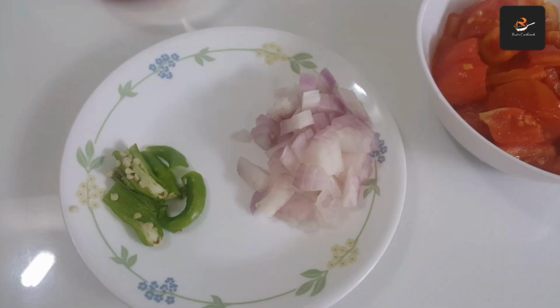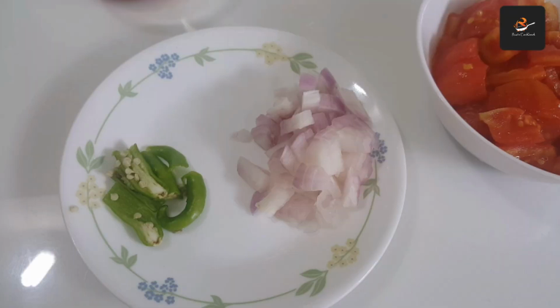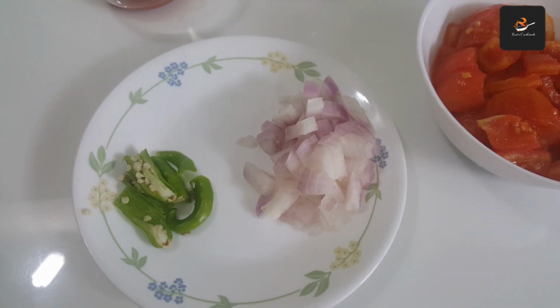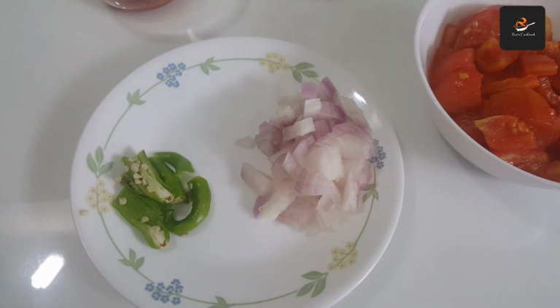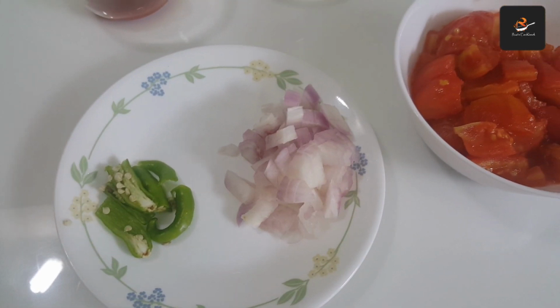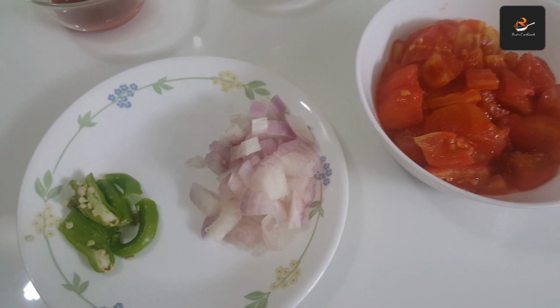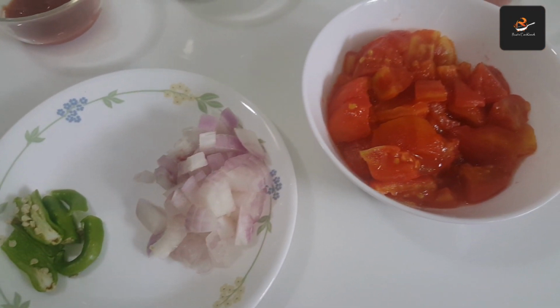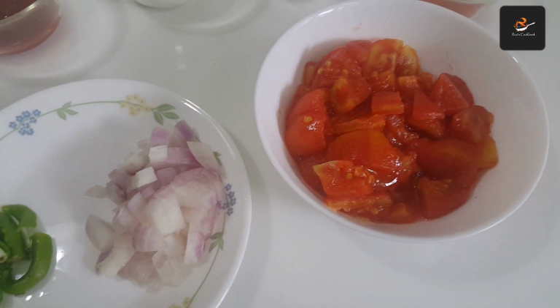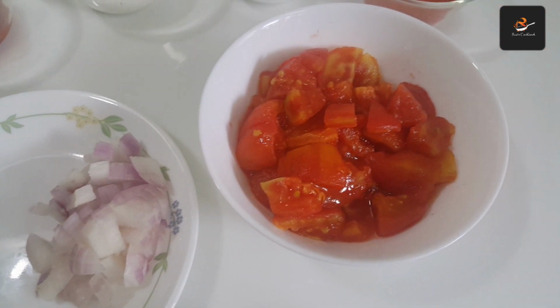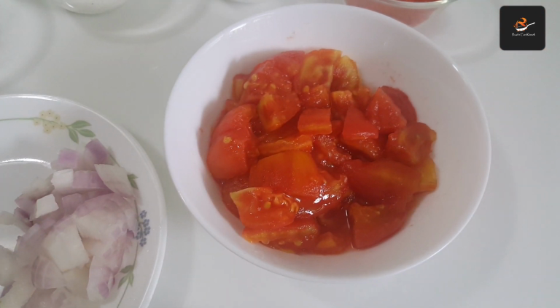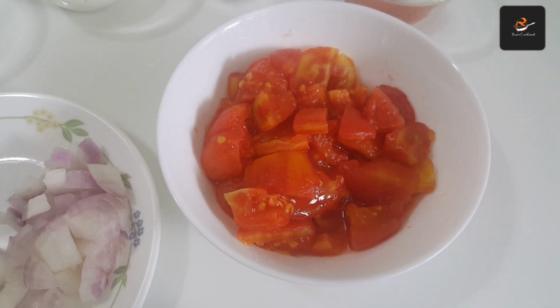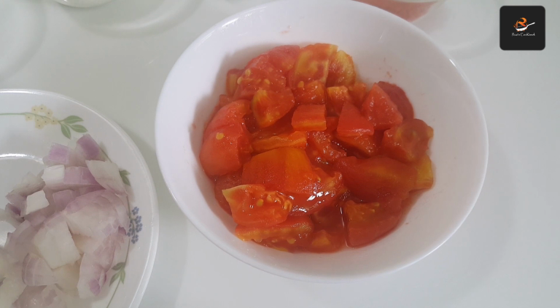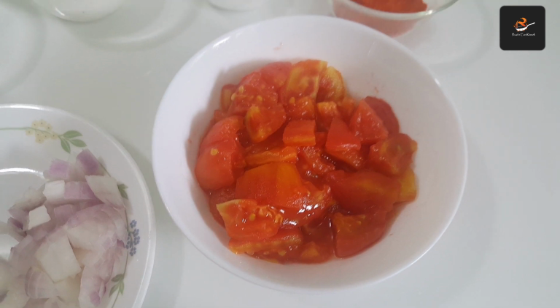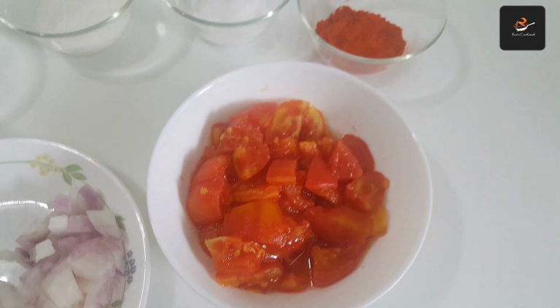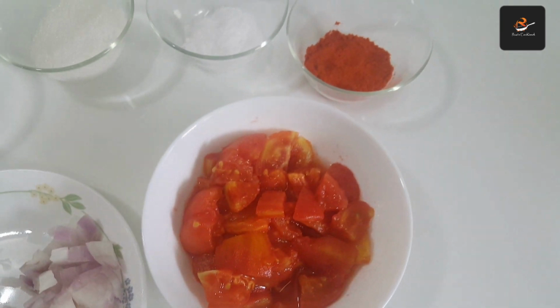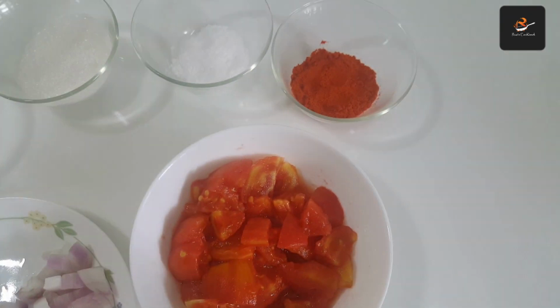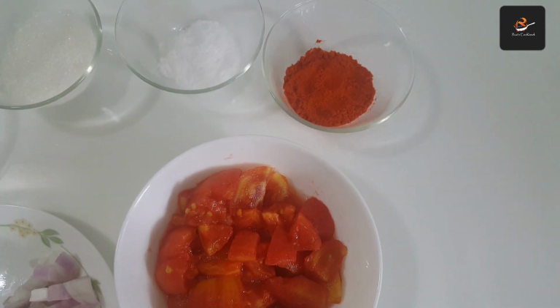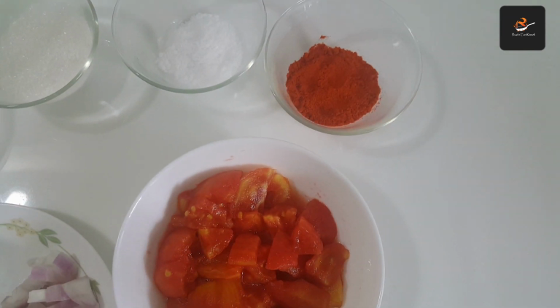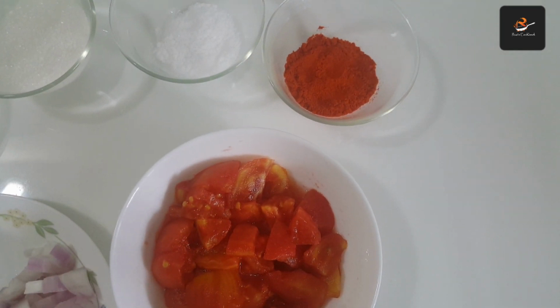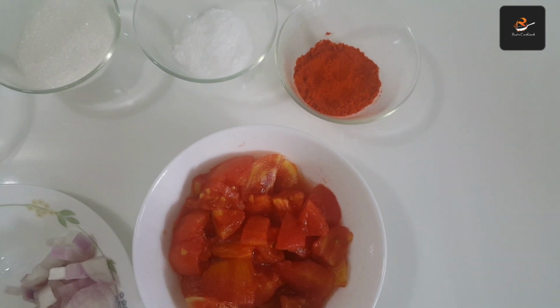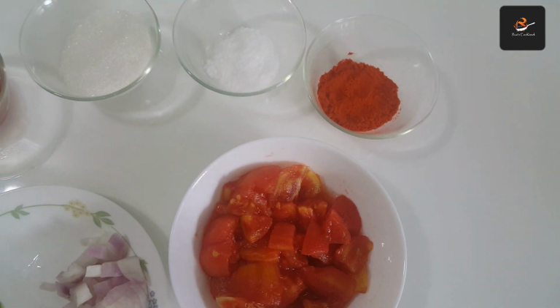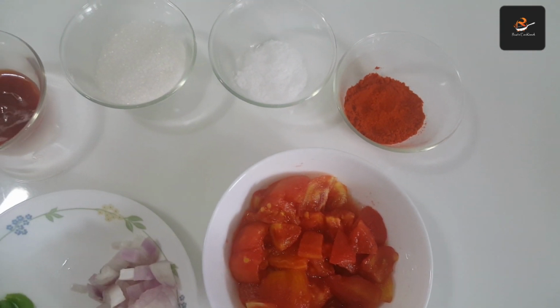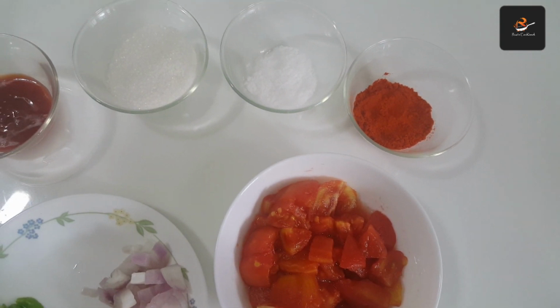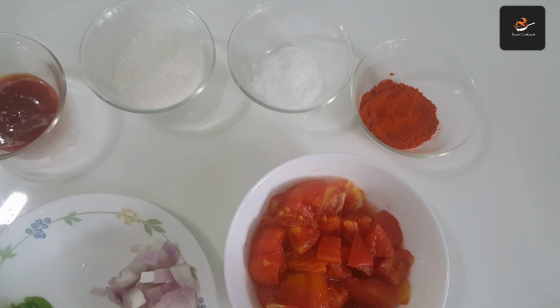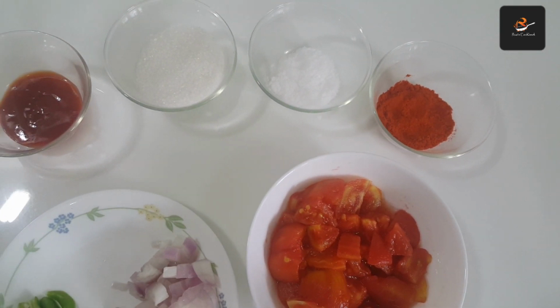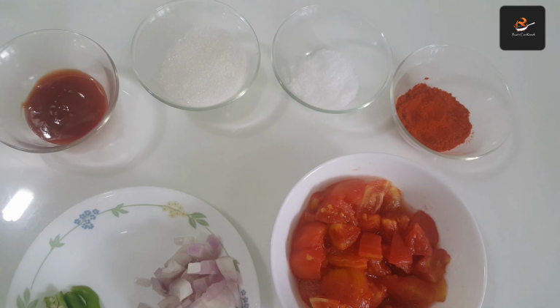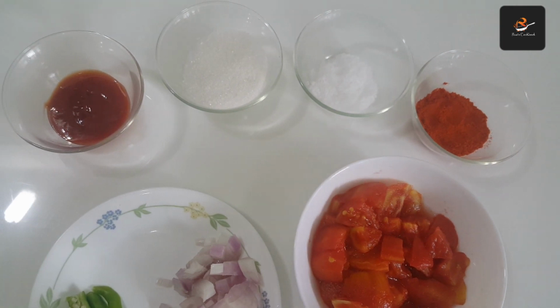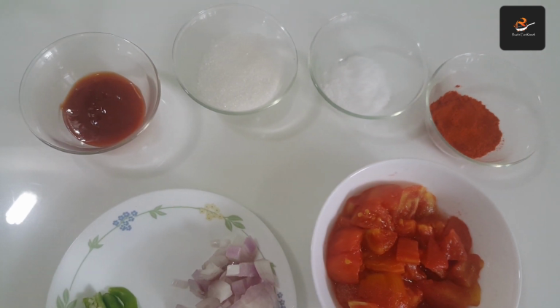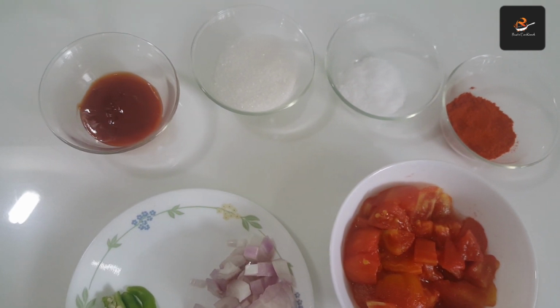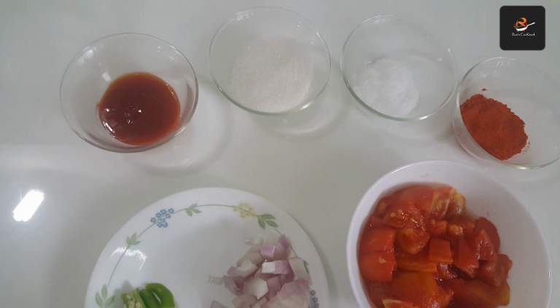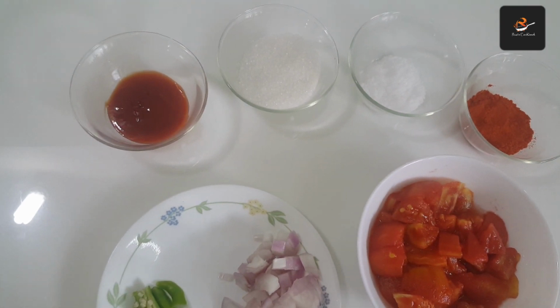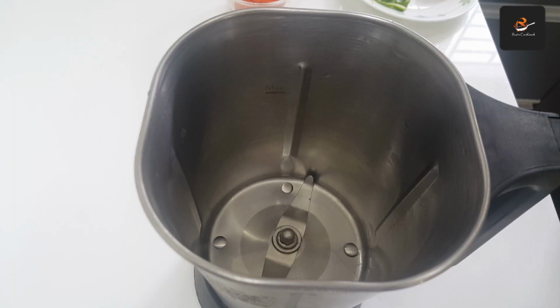1-2 tsp of tomato sauce. 1 tsp of sugar.